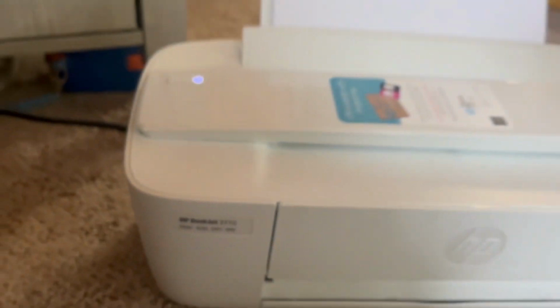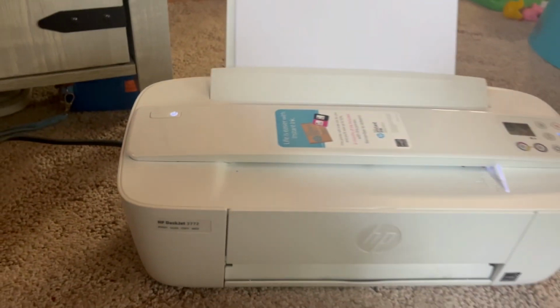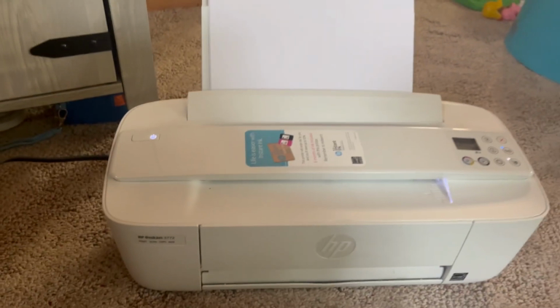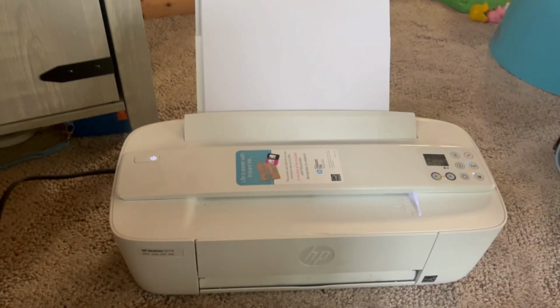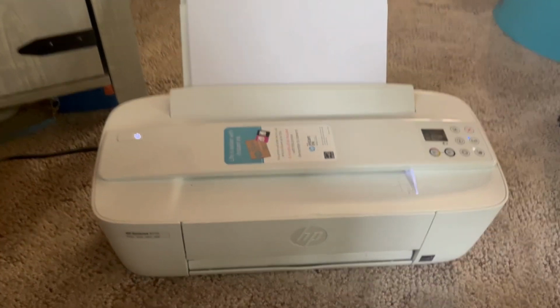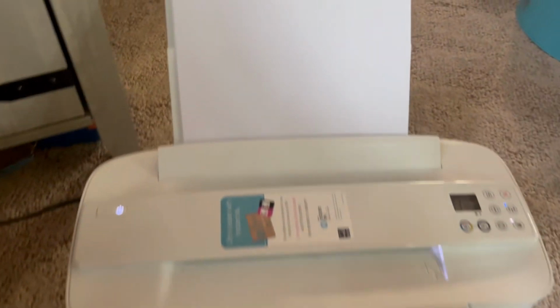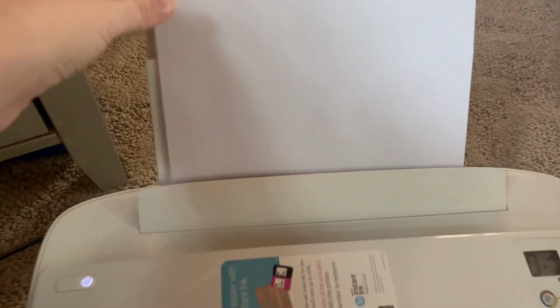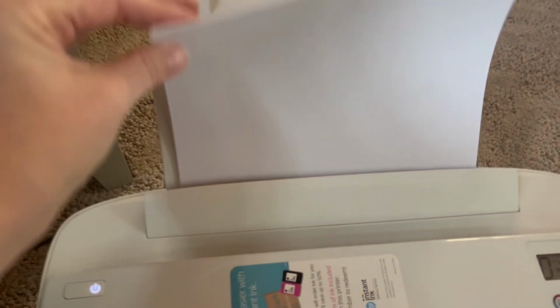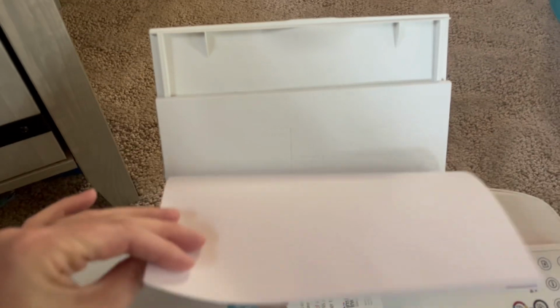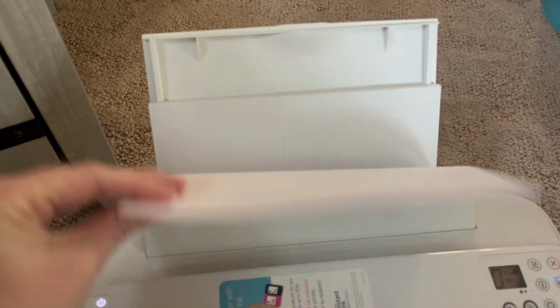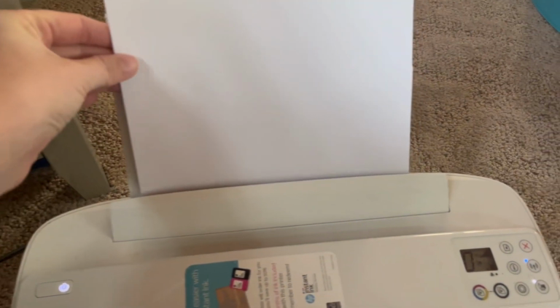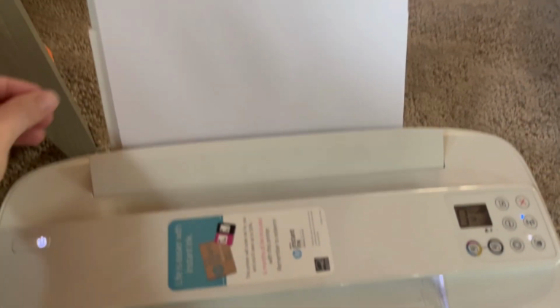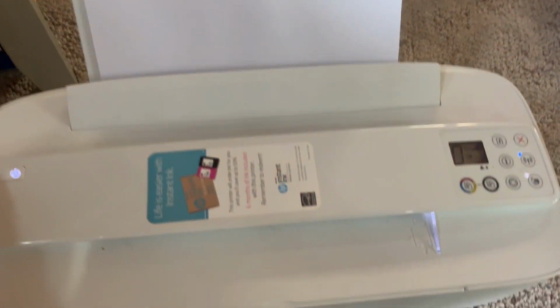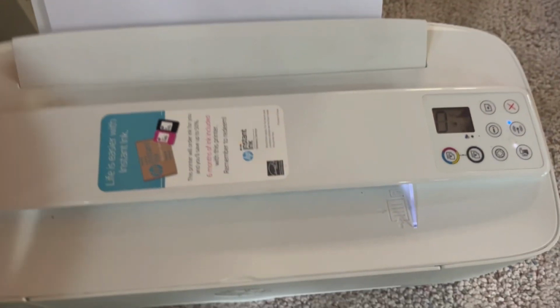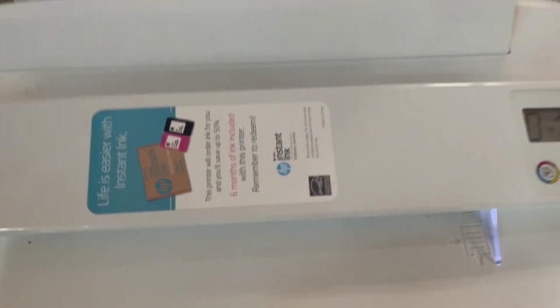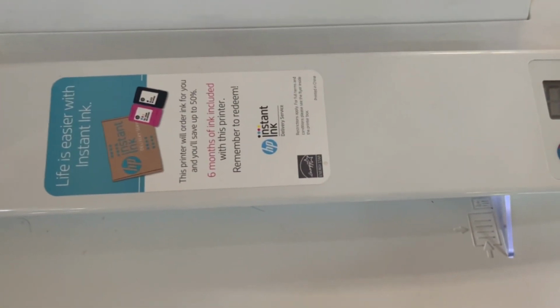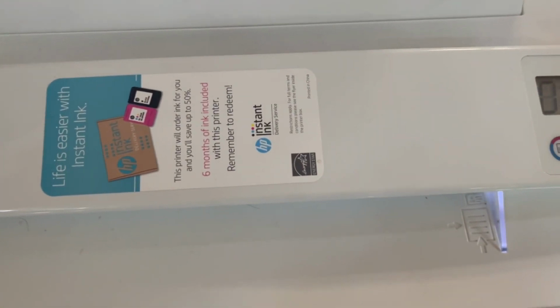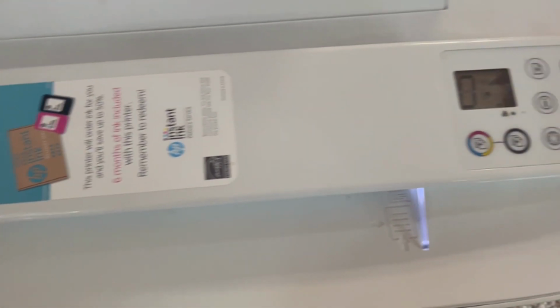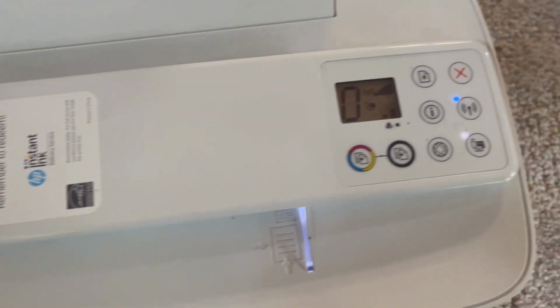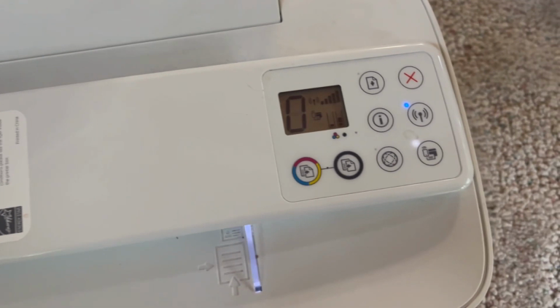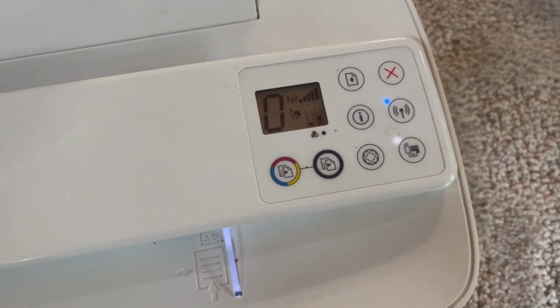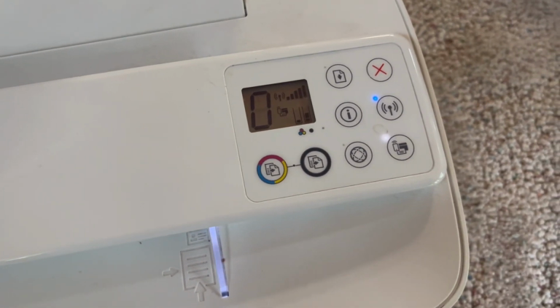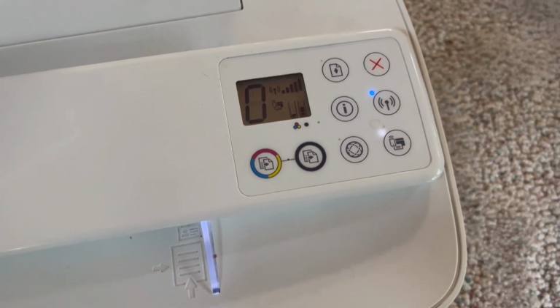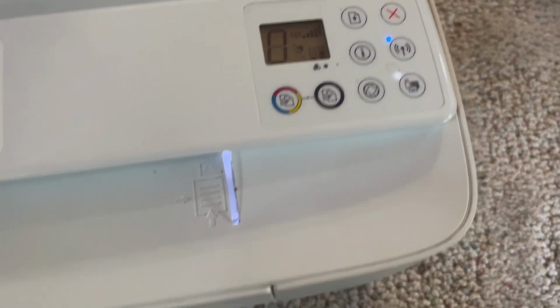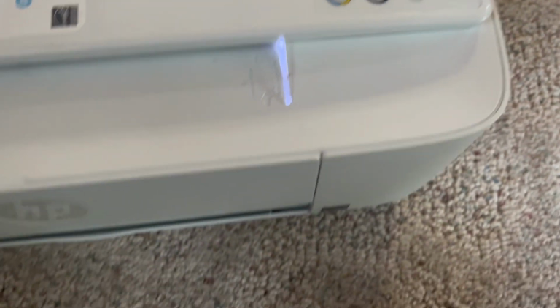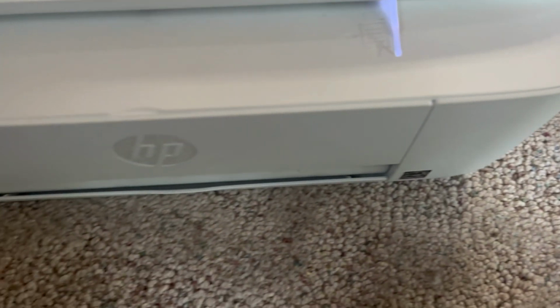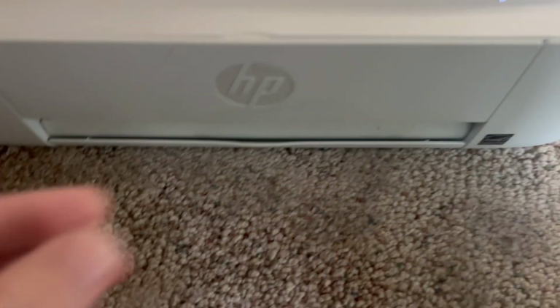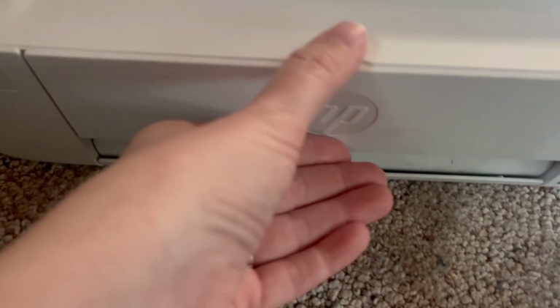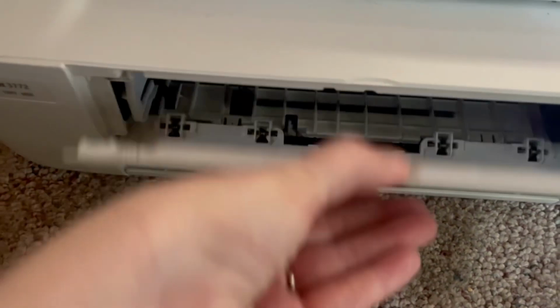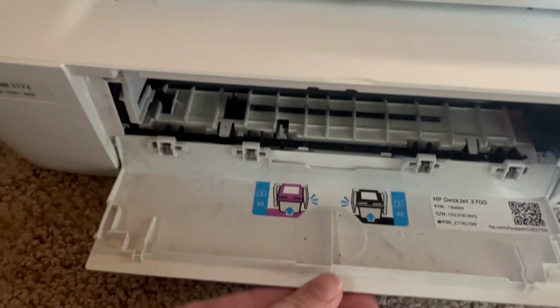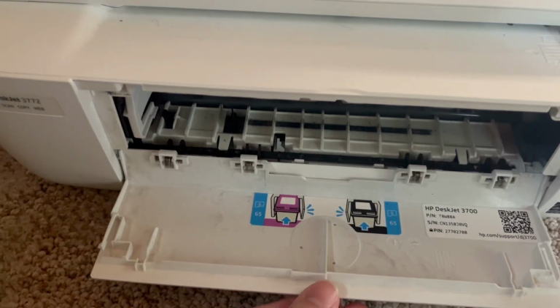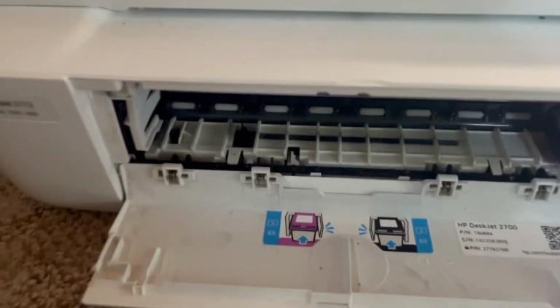For today we're looking at the HP DeskJet 3772. I got this printer because I wanted something simple that was easy to understand. I feel like I always have trouble with printers — I just wanted something that would support my basic printing needs.